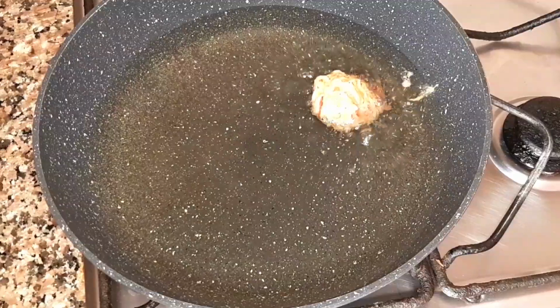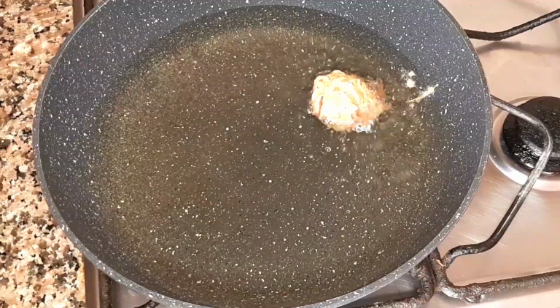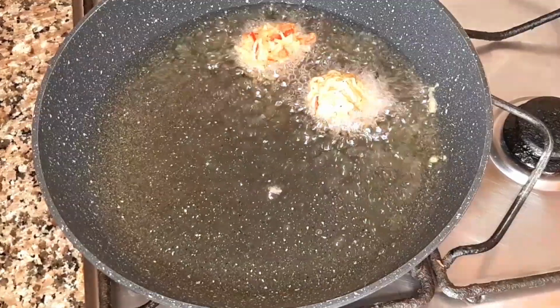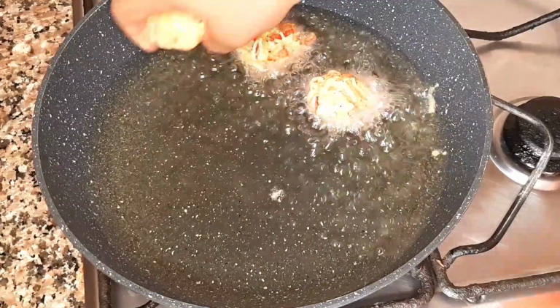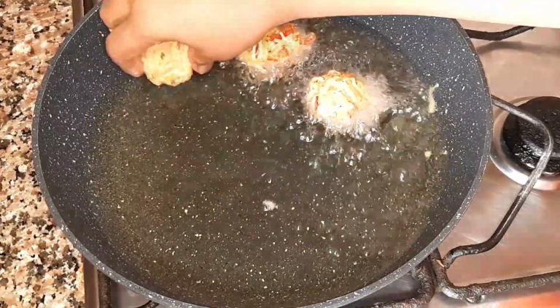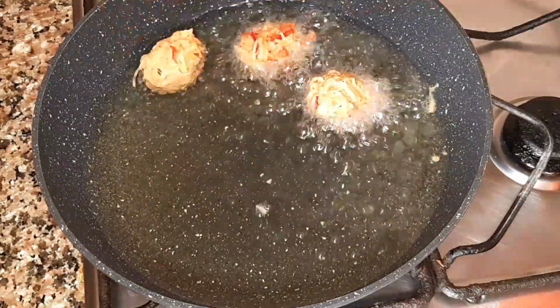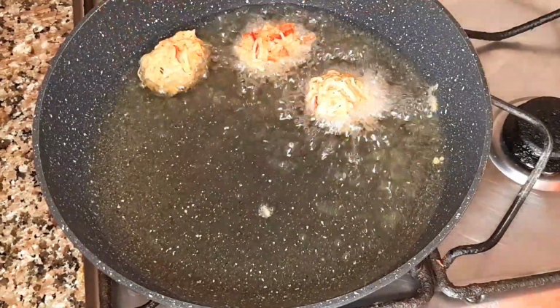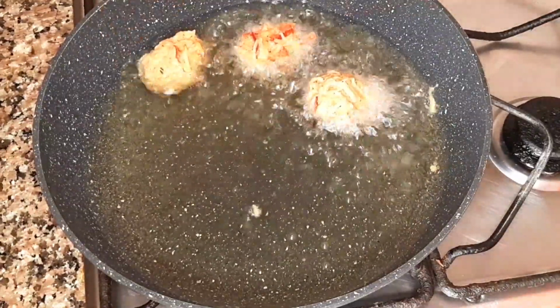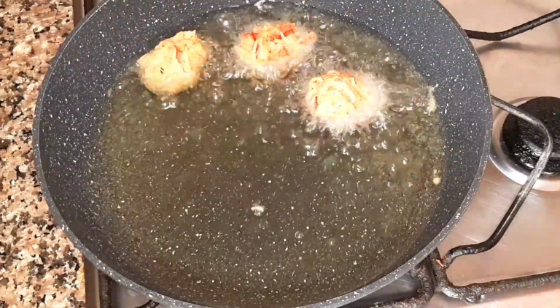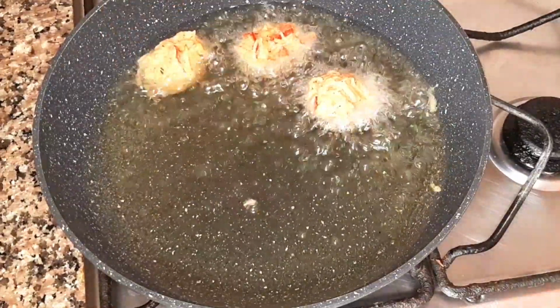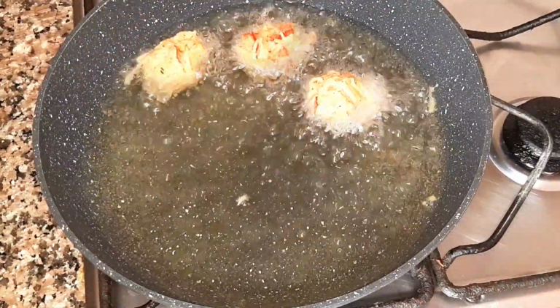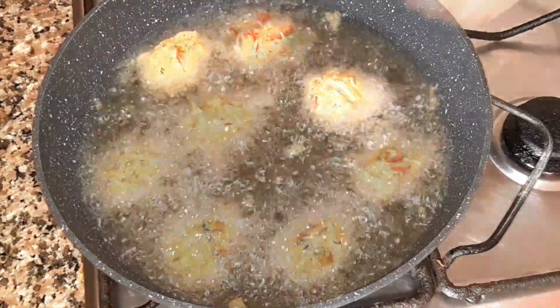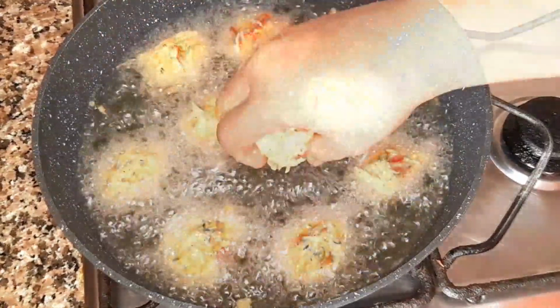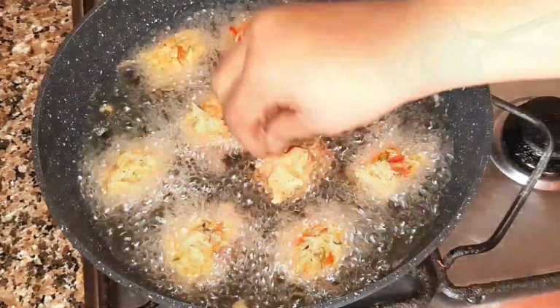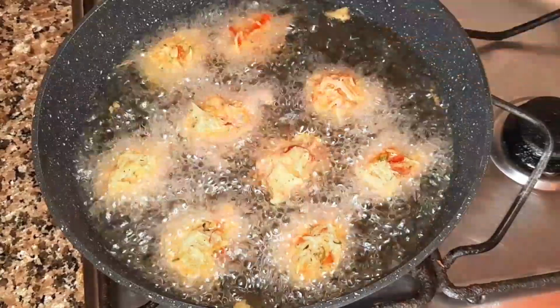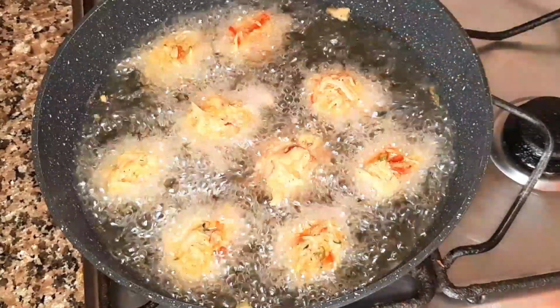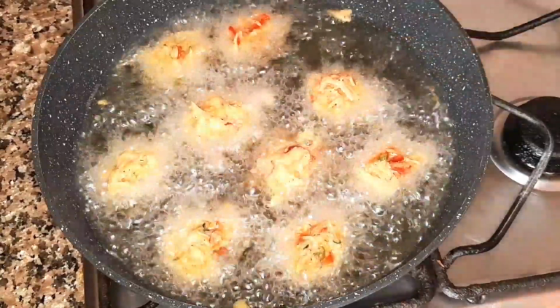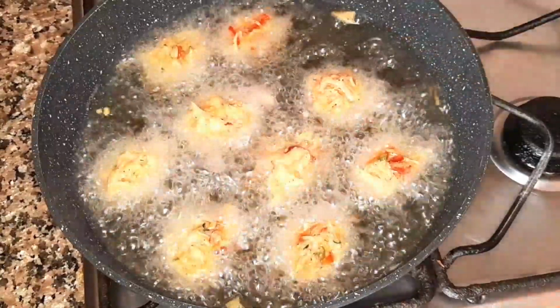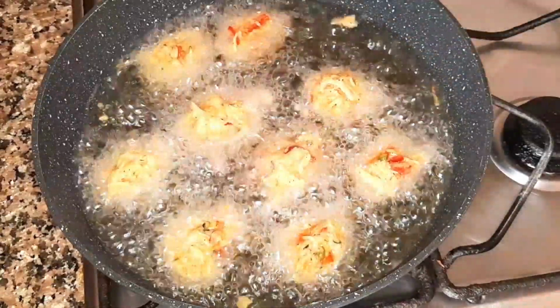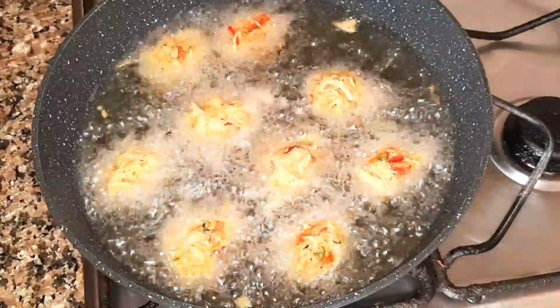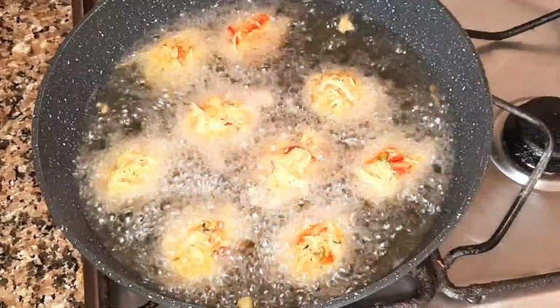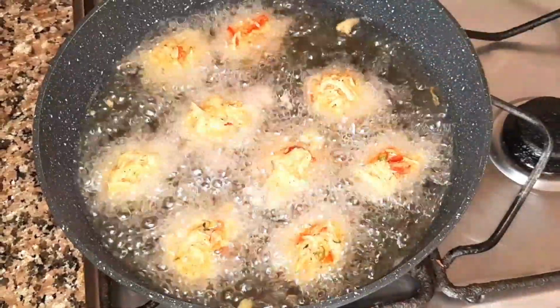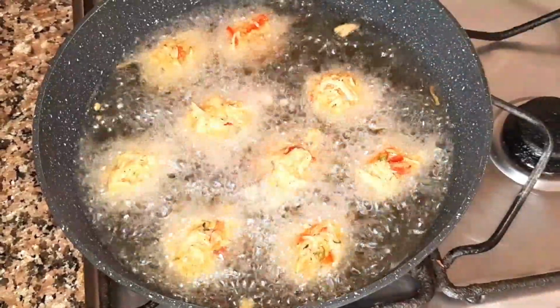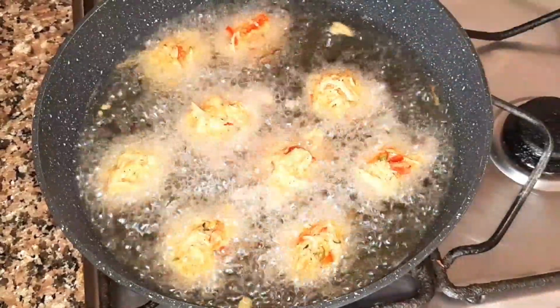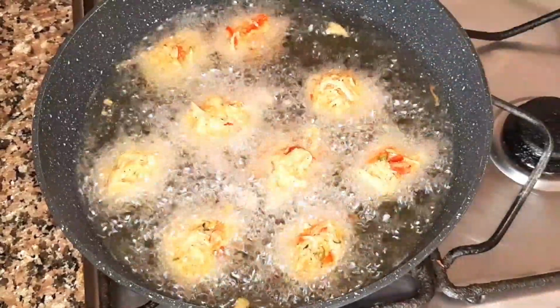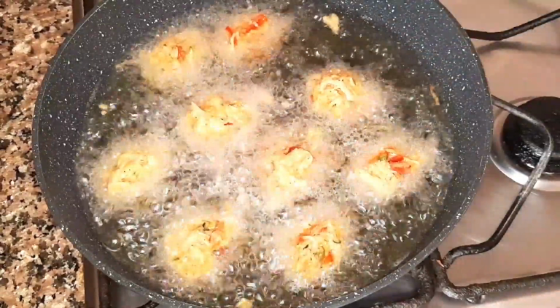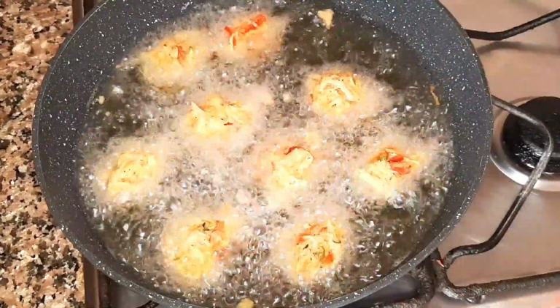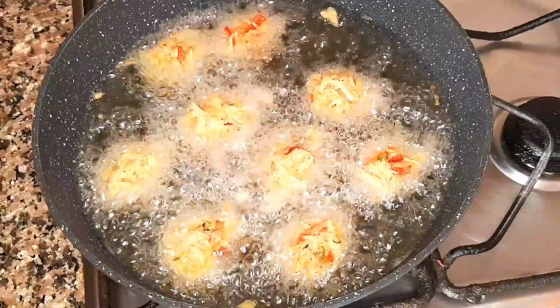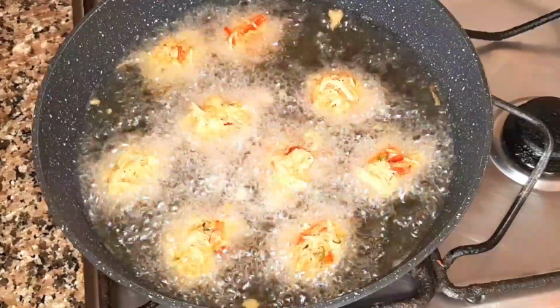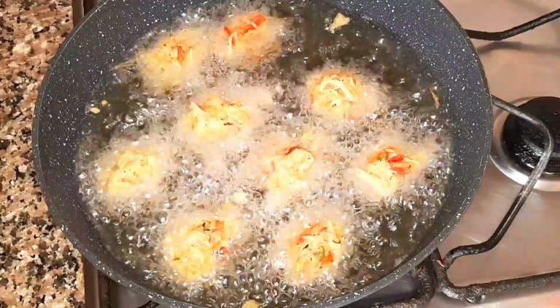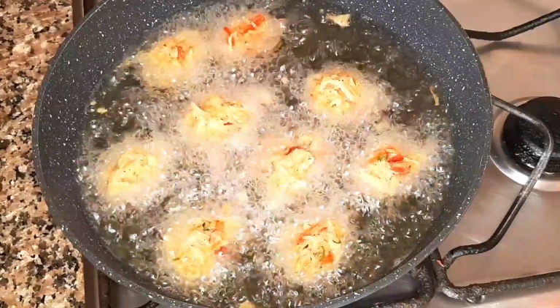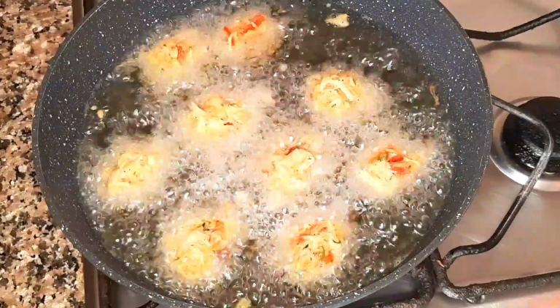We will add lime. We have black pepper with lime in it. We can add a little bit of seasoning from the half.